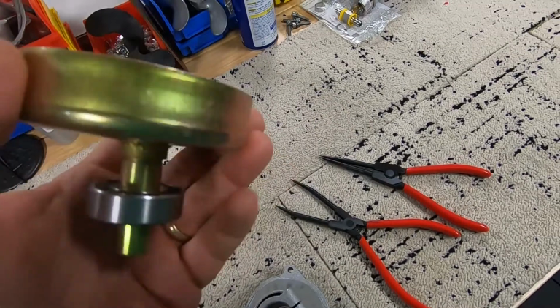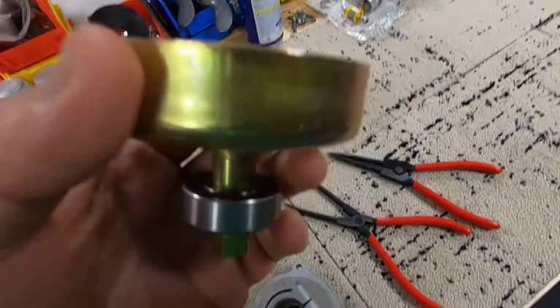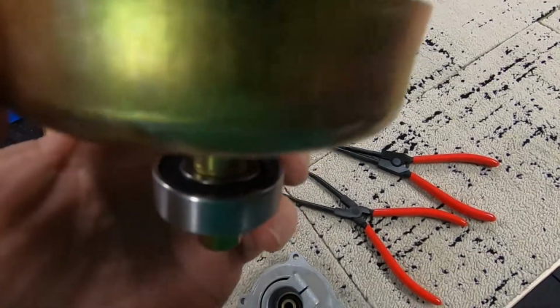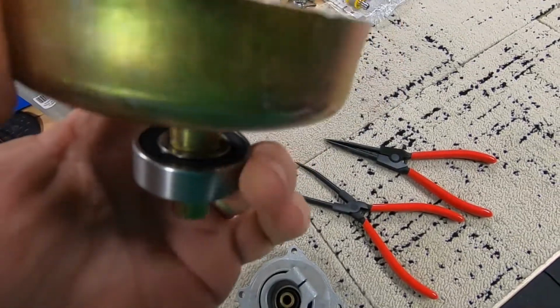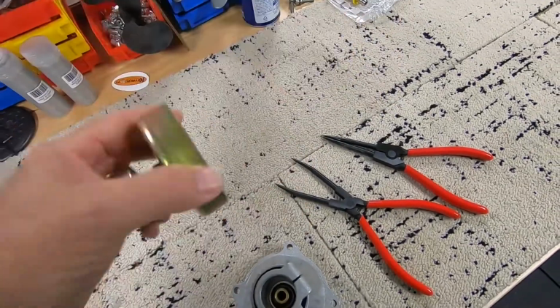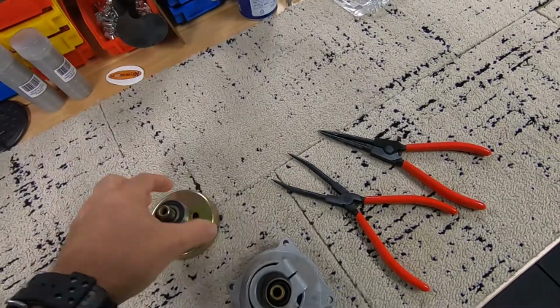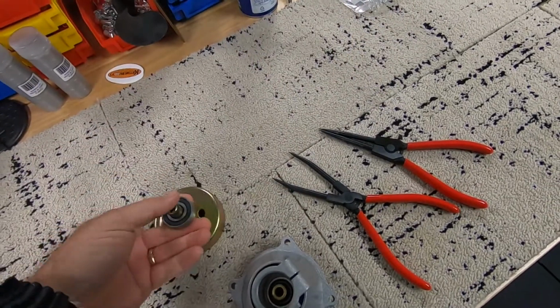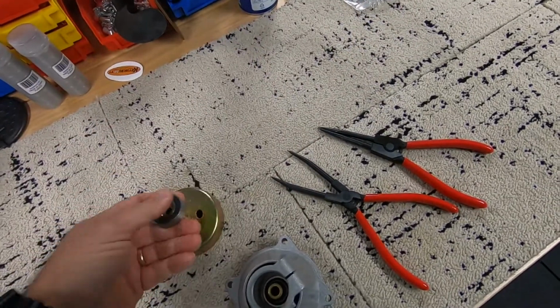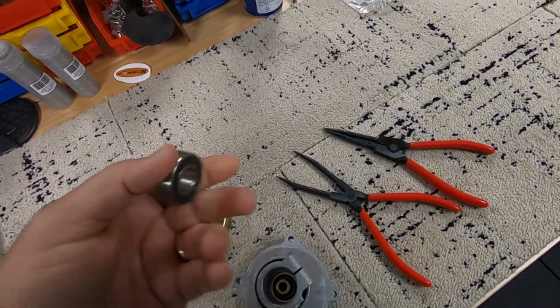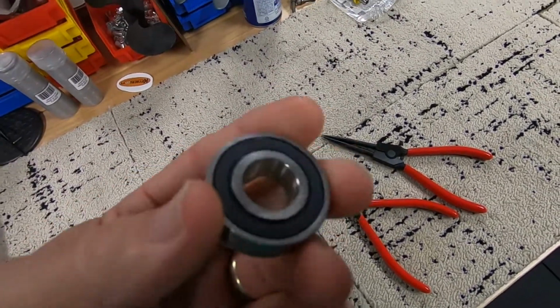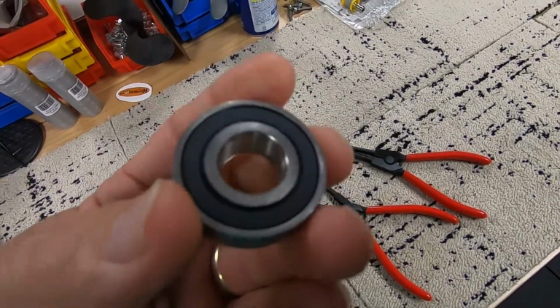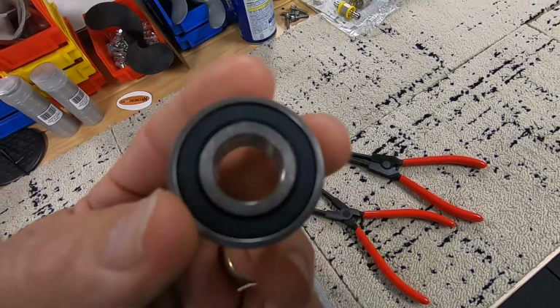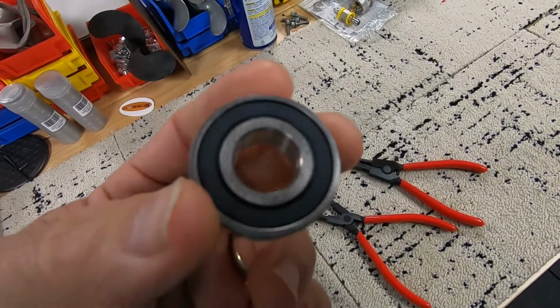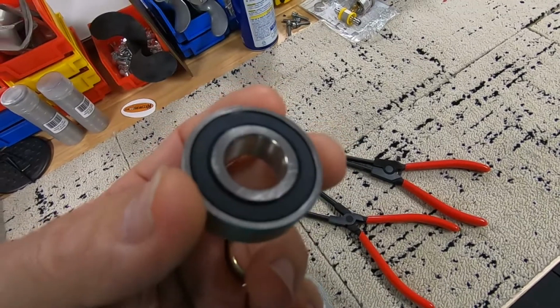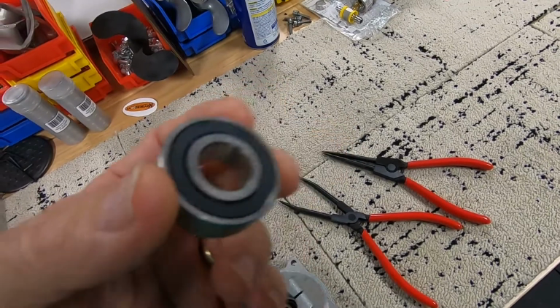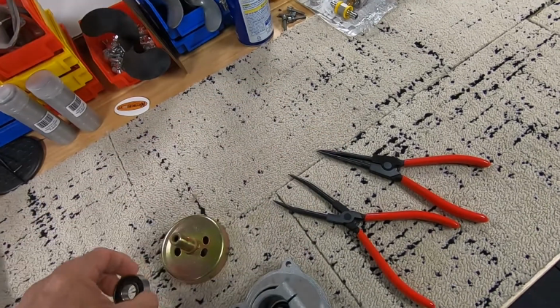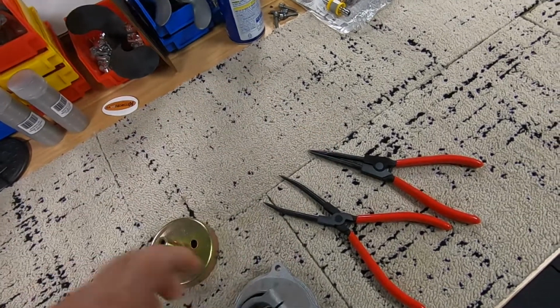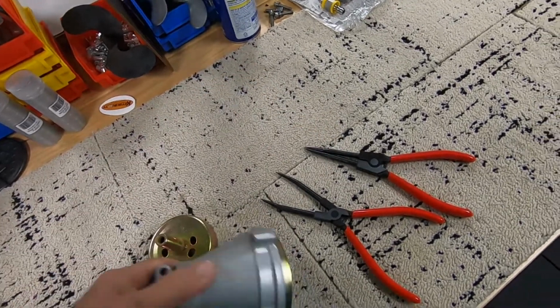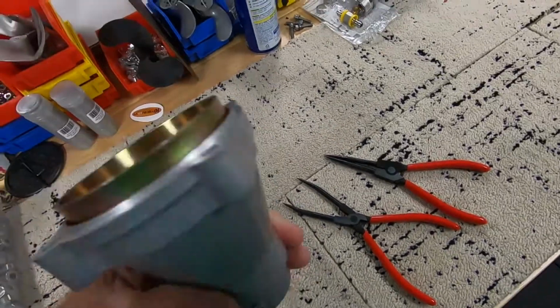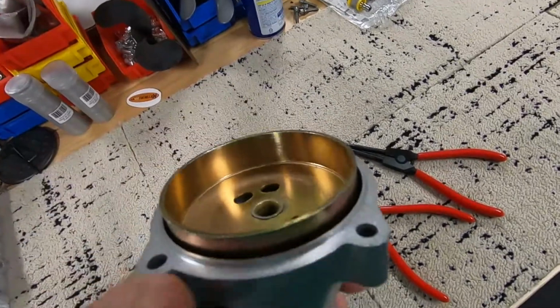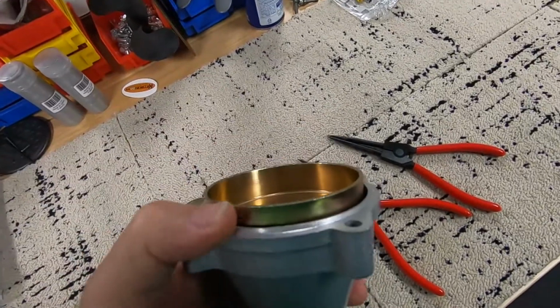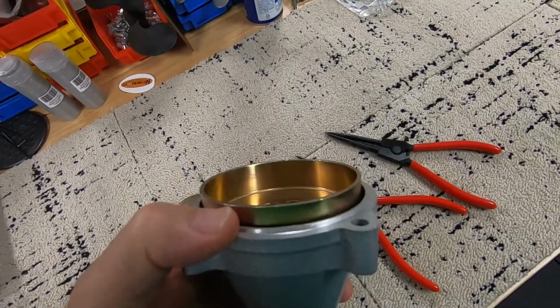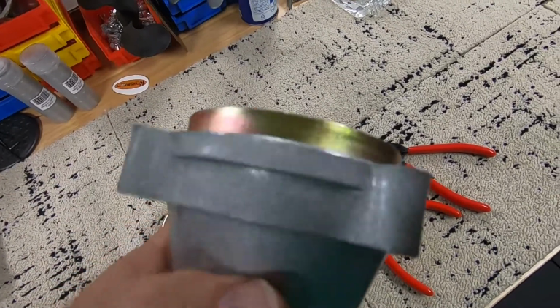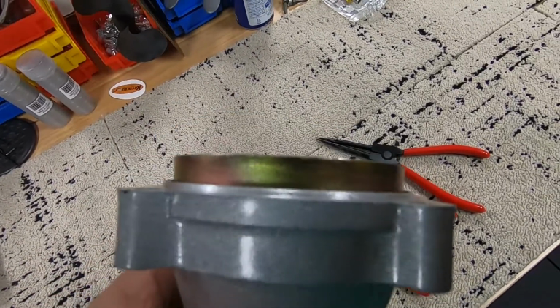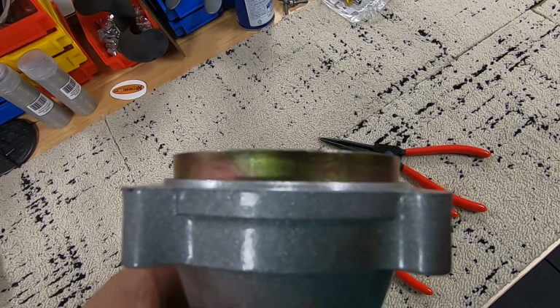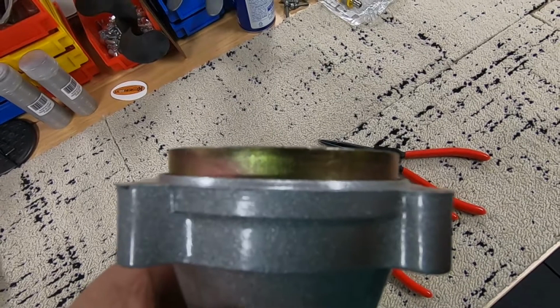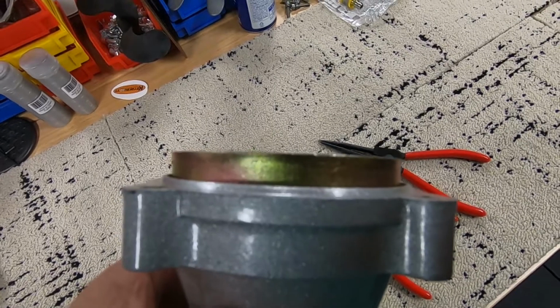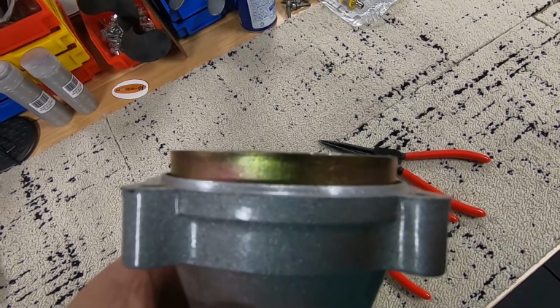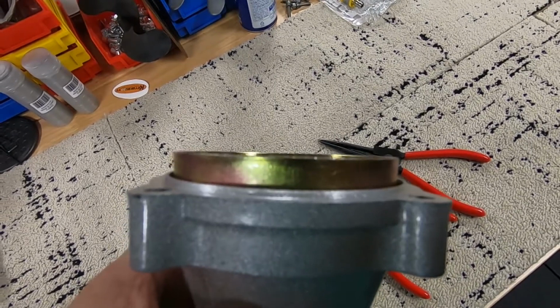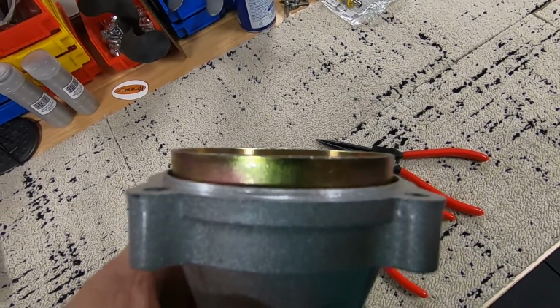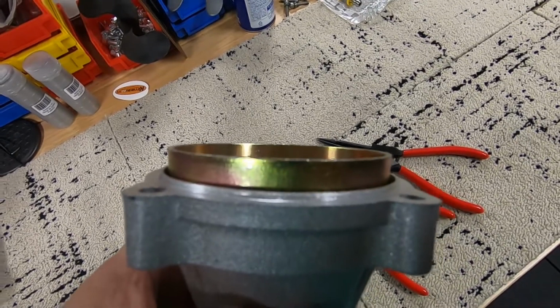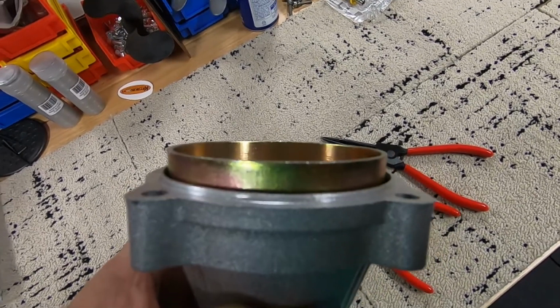This is your bearing that sits inside — basically sits like that inside of your clutch housing. The roller bearings inside of here rust because water gets in between the seal right here from waves or whatever the case may be.